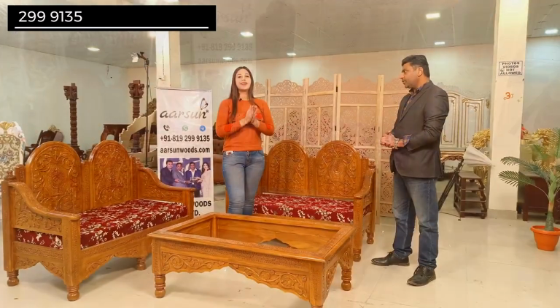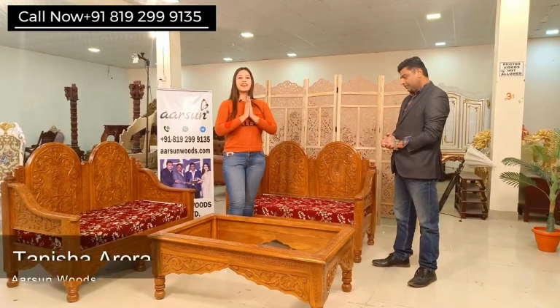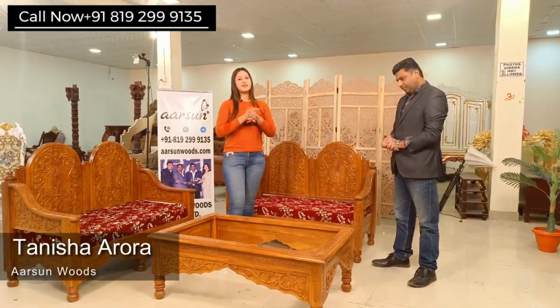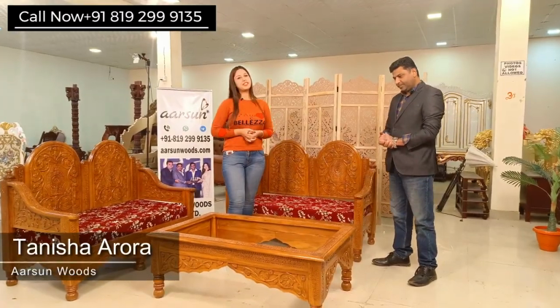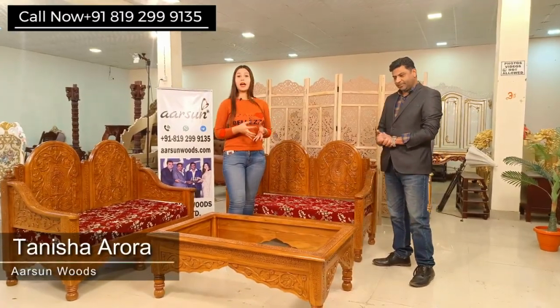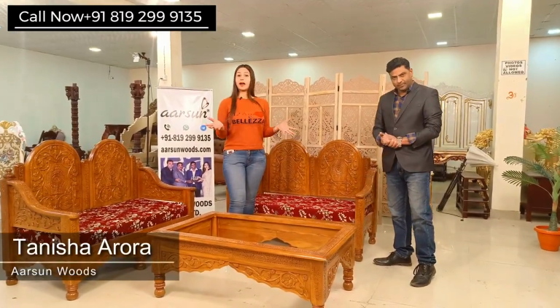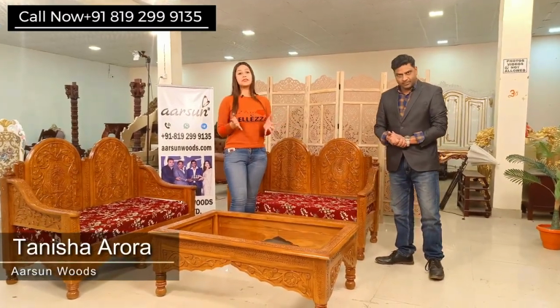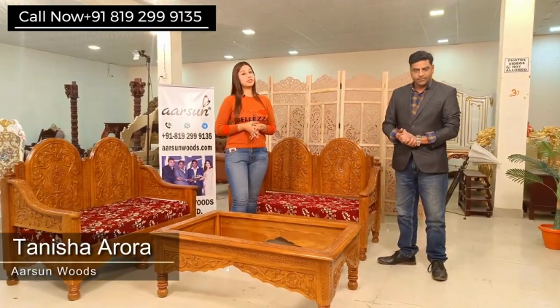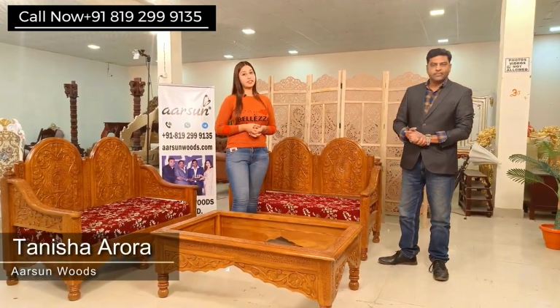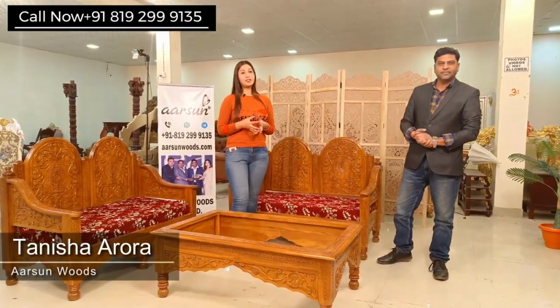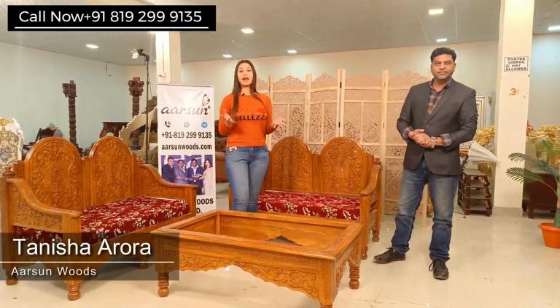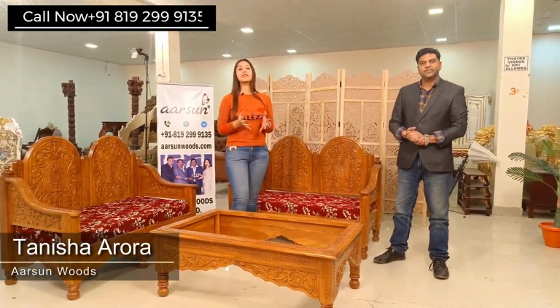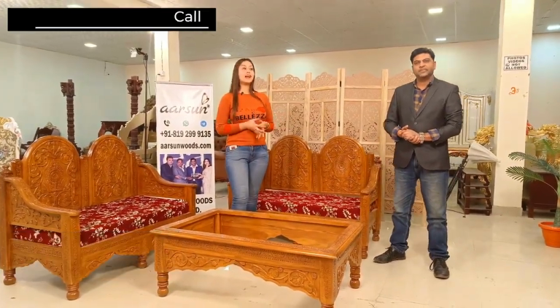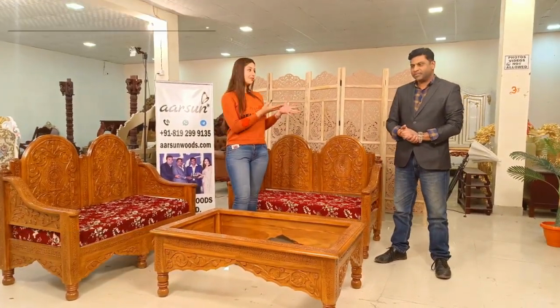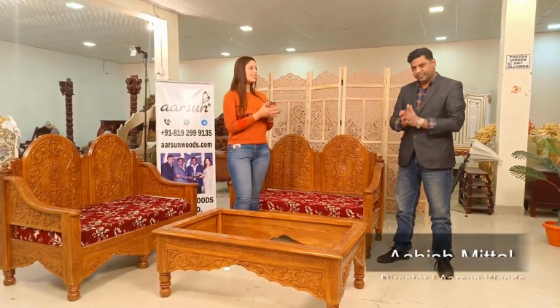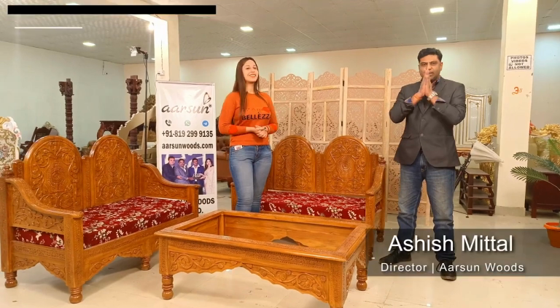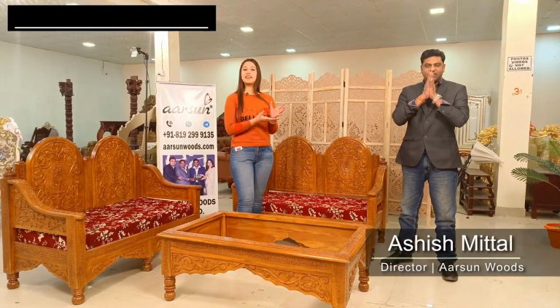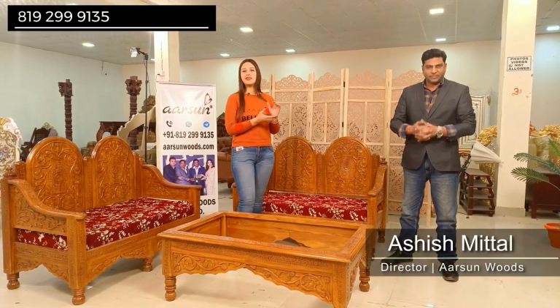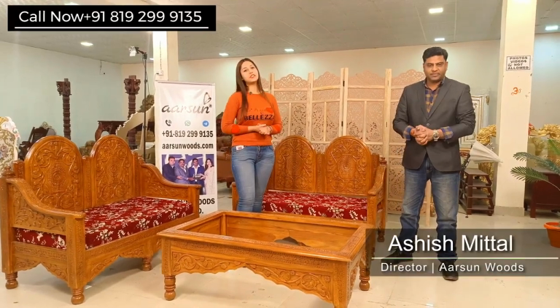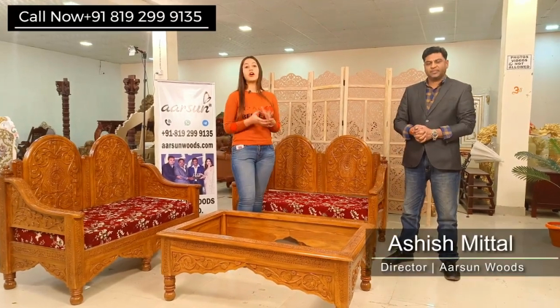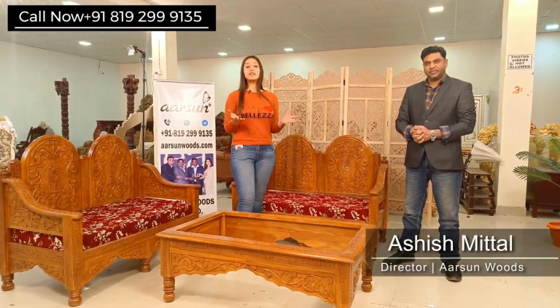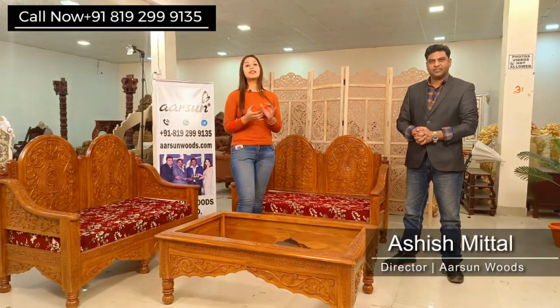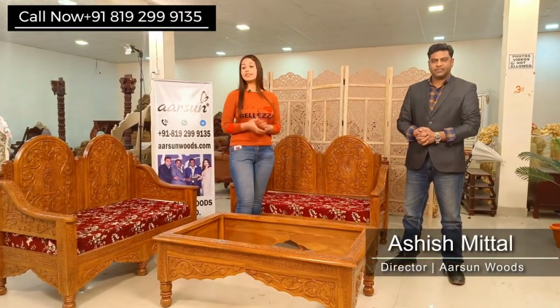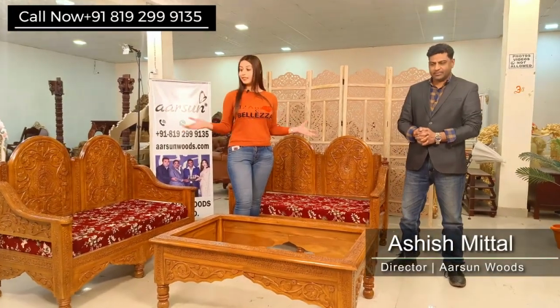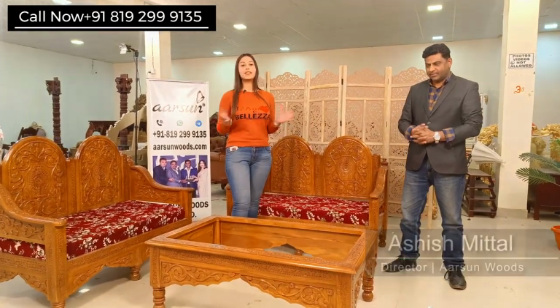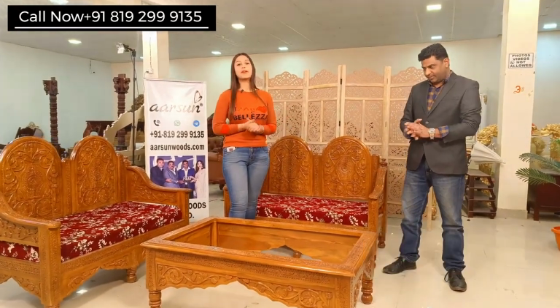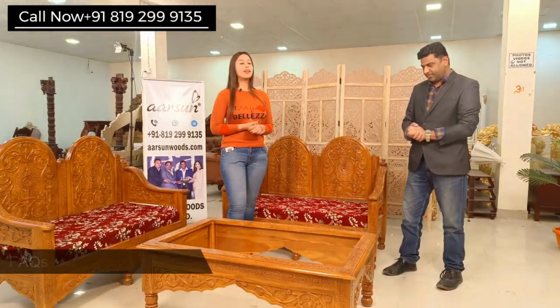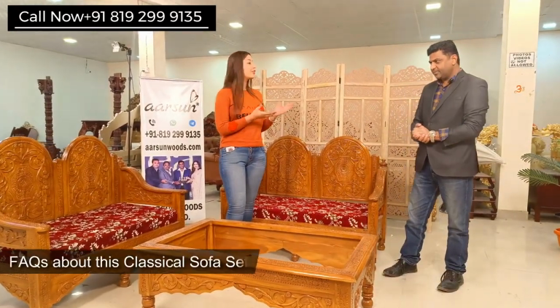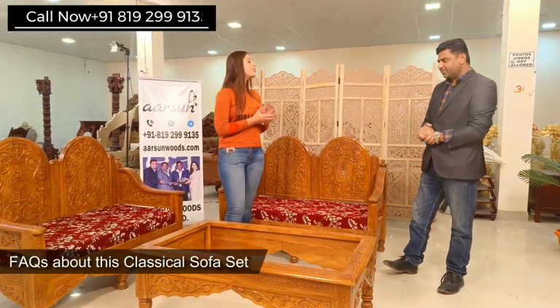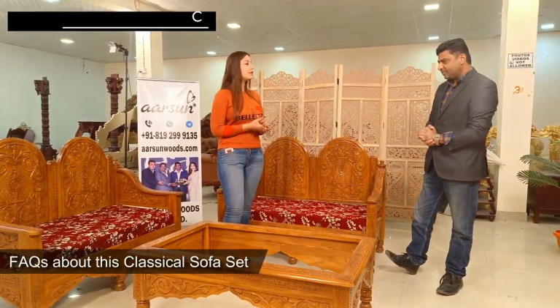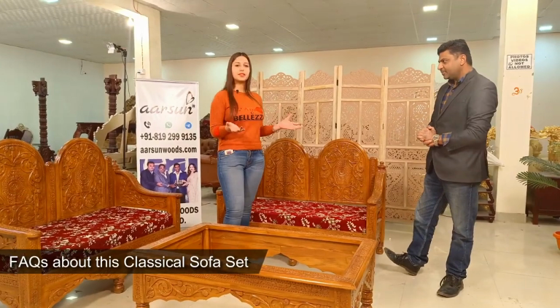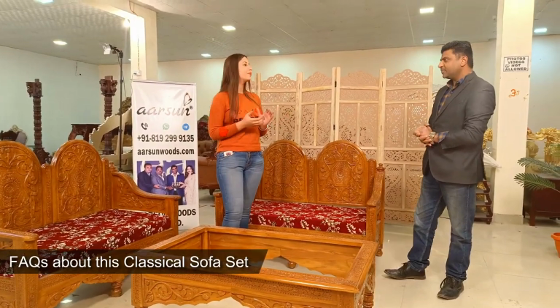Hello, I am Tanisha Rora. Welcome to Carson Woods. Today I am with Ashish Mittal, Director of Carson Woods, and today we will talk about this classical set. So Ashish, please tell us about this set.